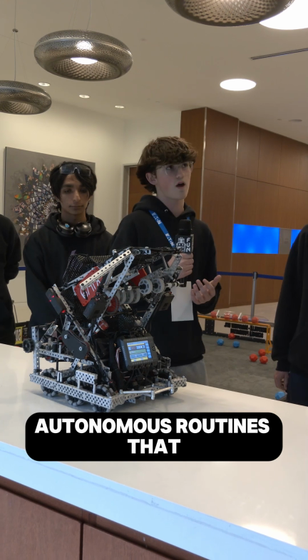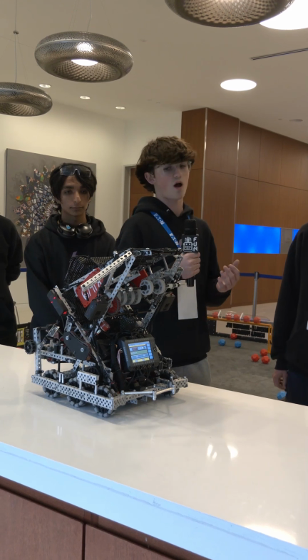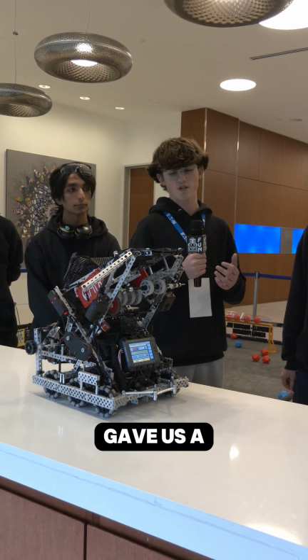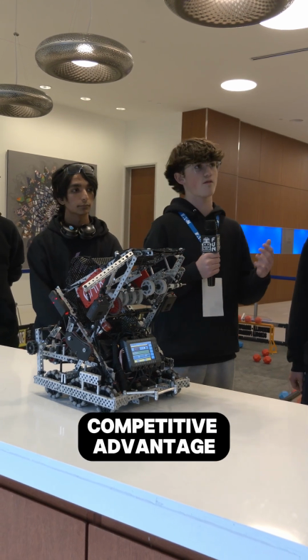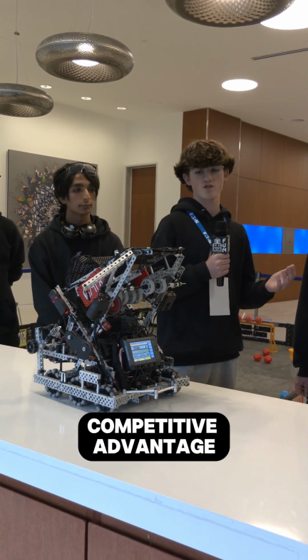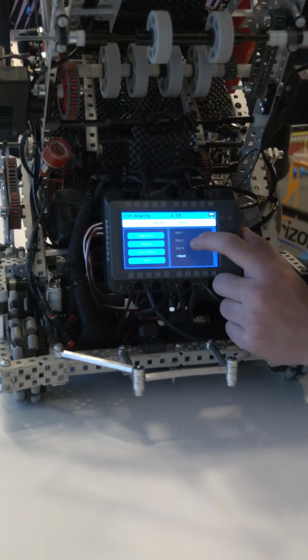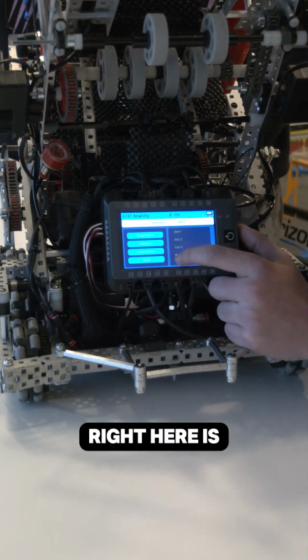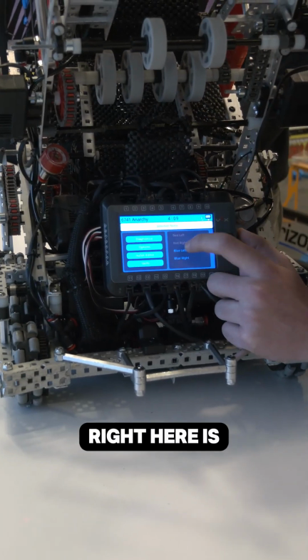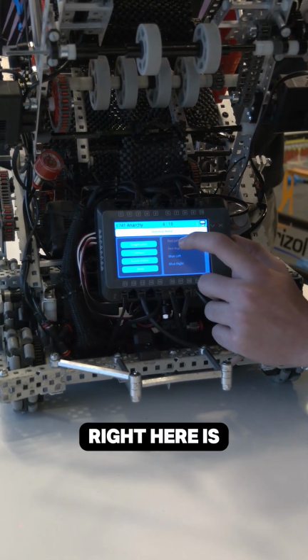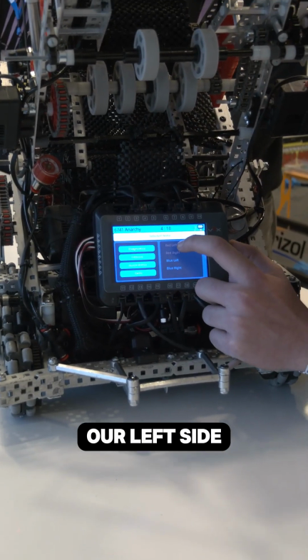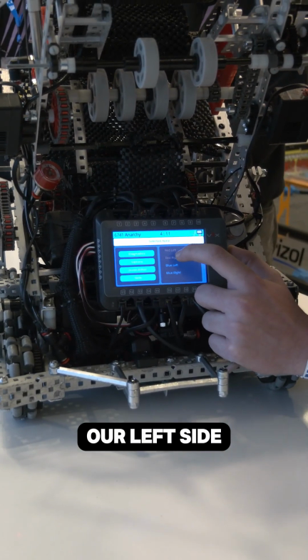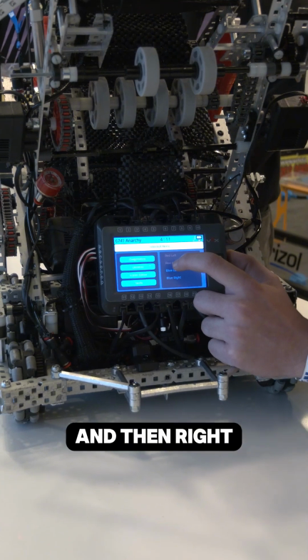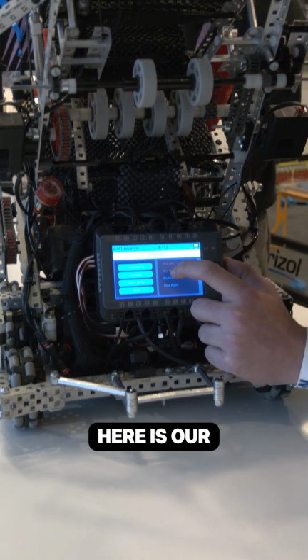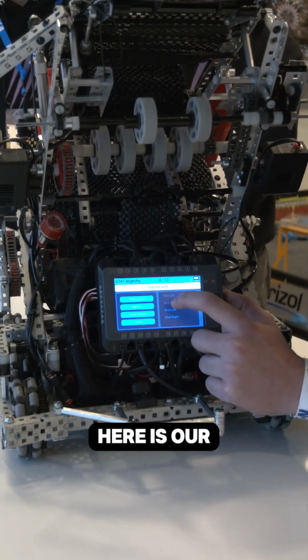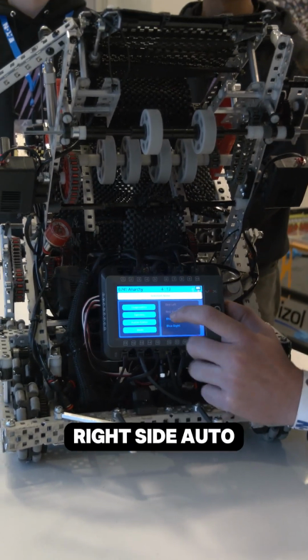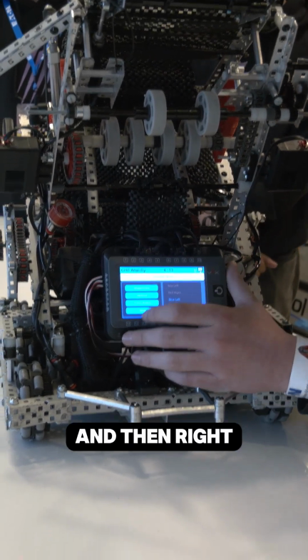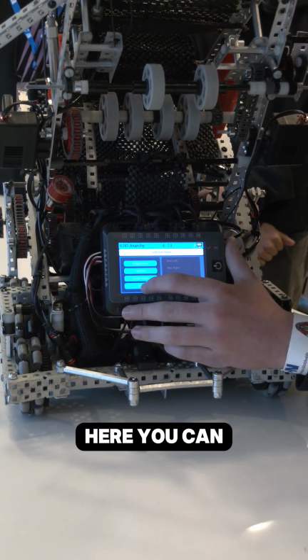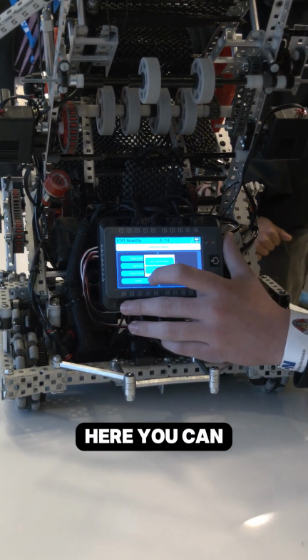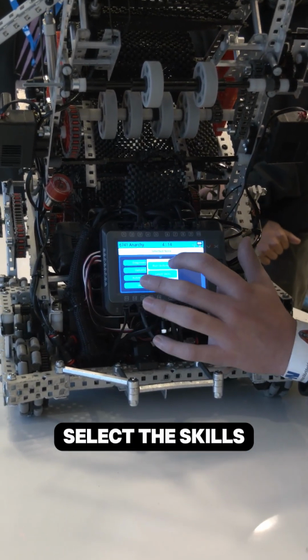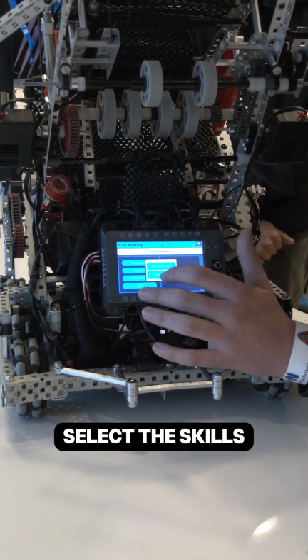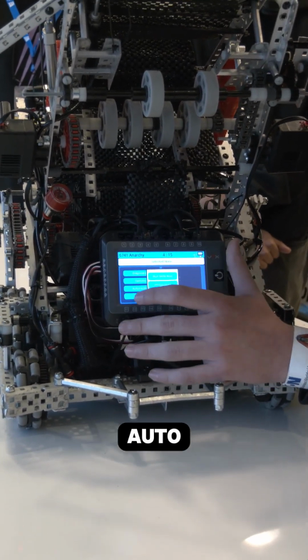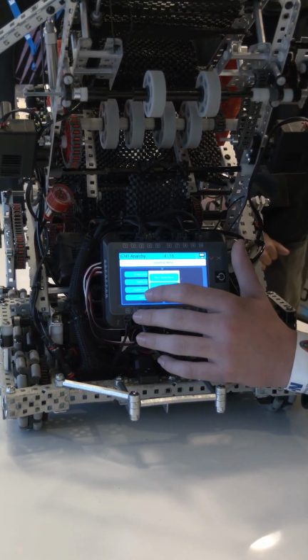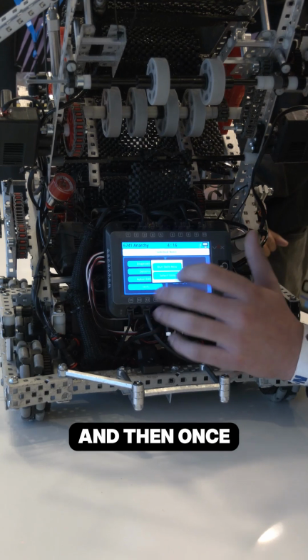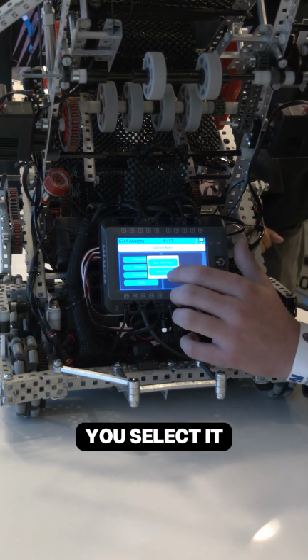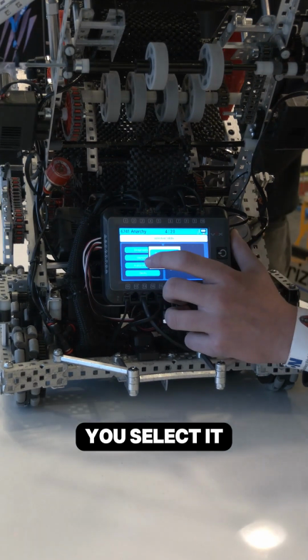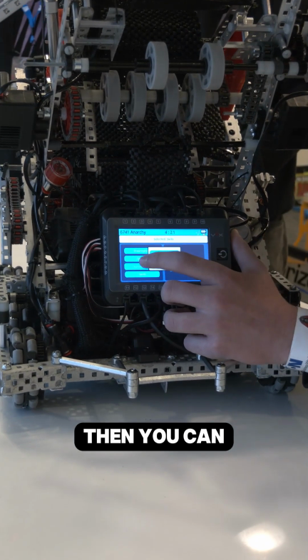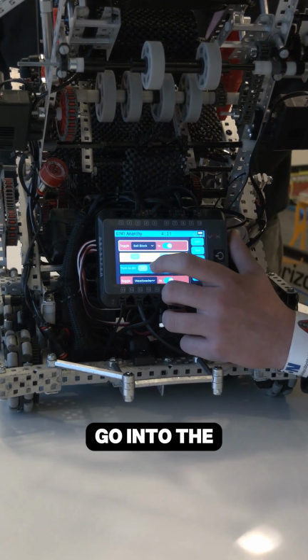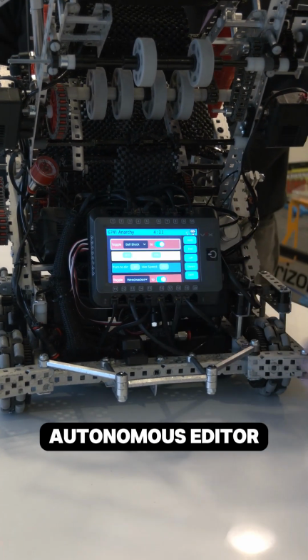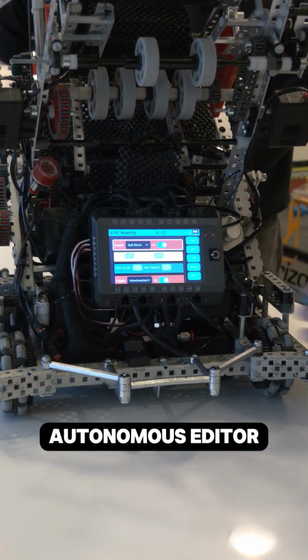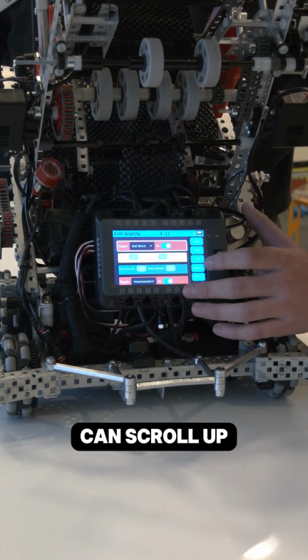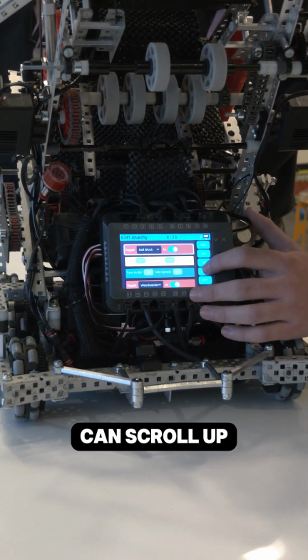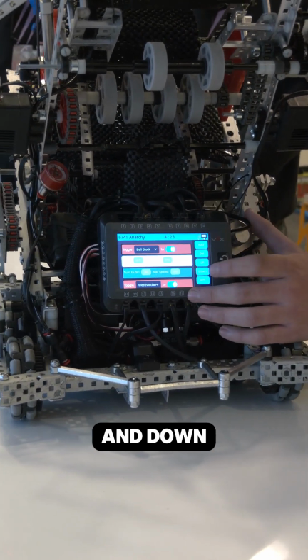That really gave us a competitive advantage. Right here is our left side auto, and right here is our right side auto, and right here you can select the skills auto. And then once you select it, you can go into the autonomous editor and scroll up and down, allowing us to actually program.